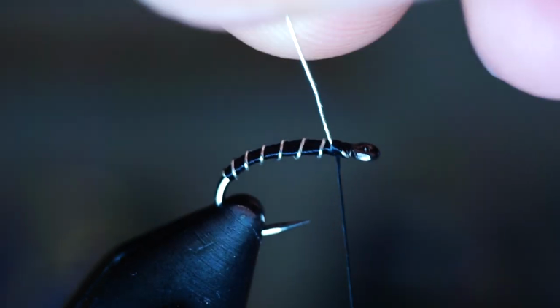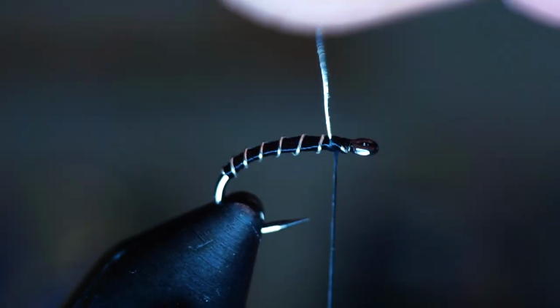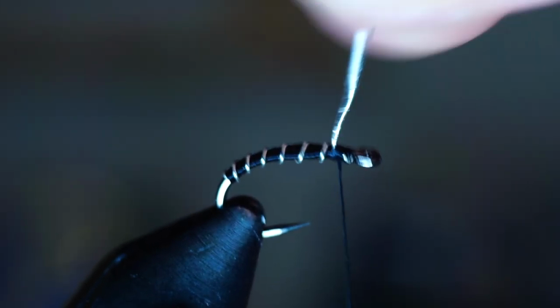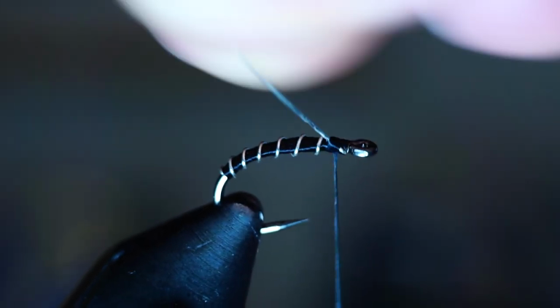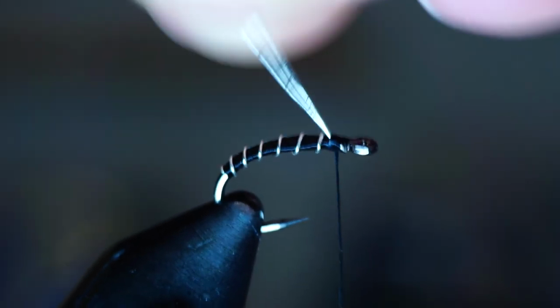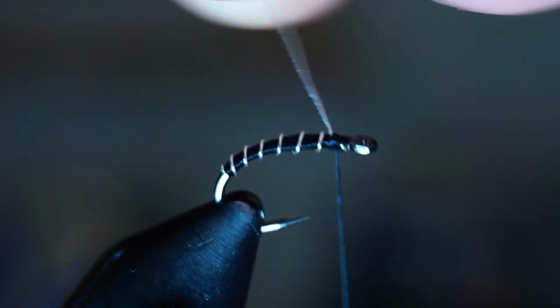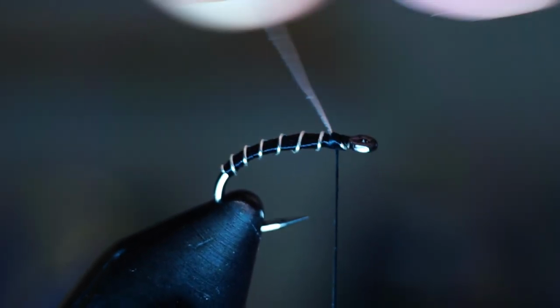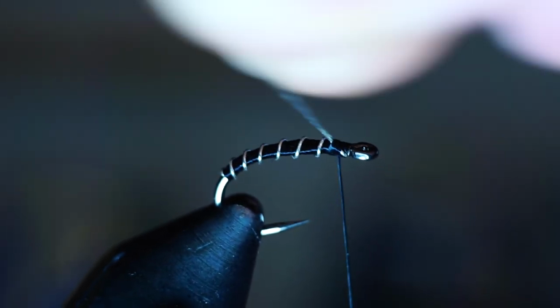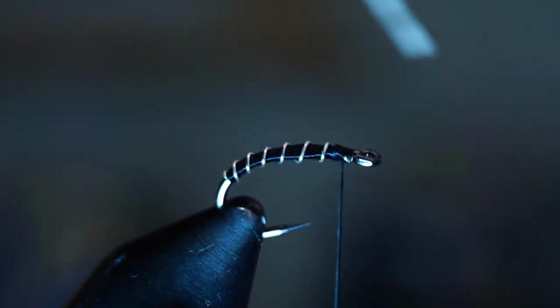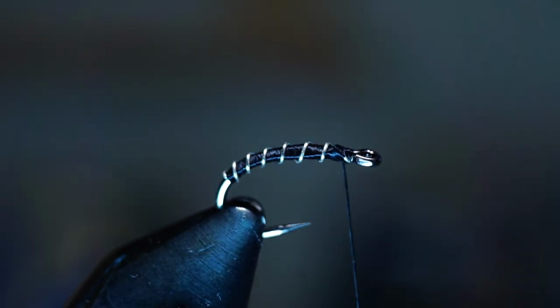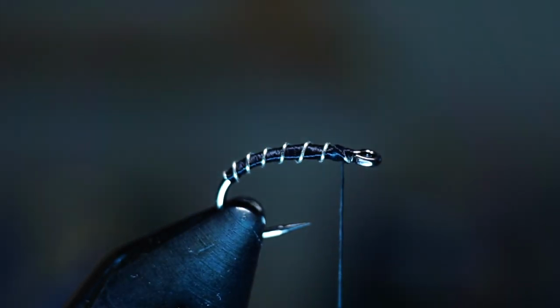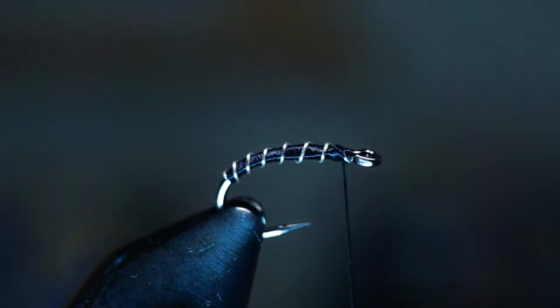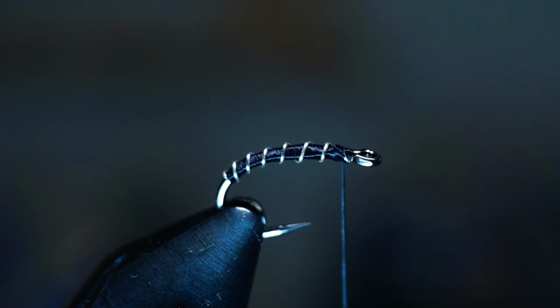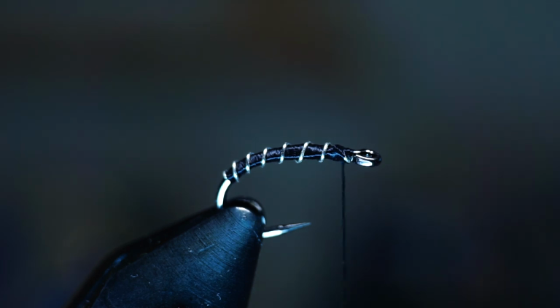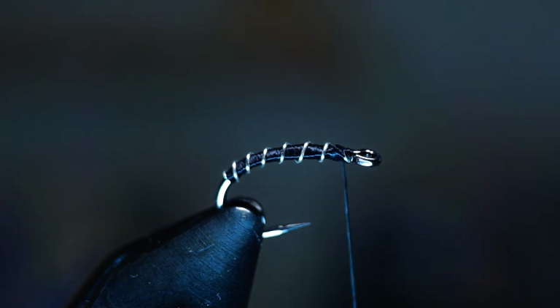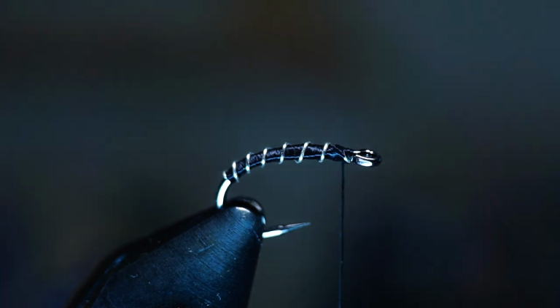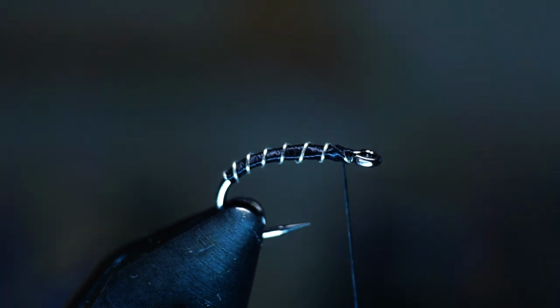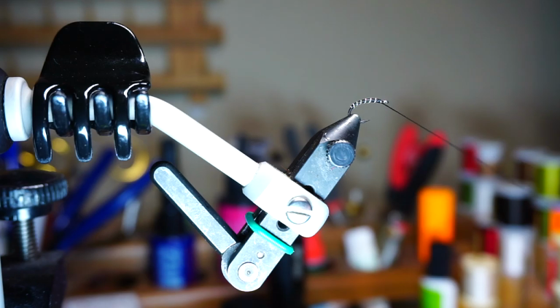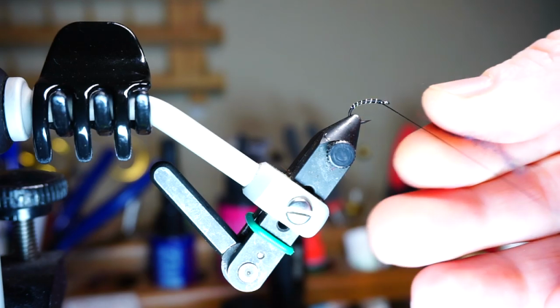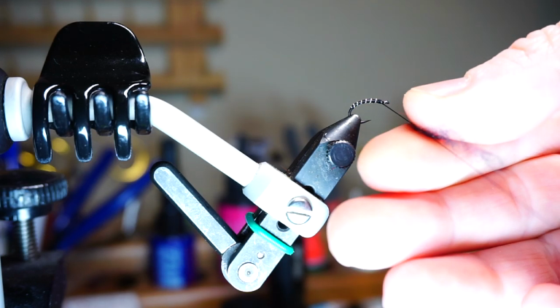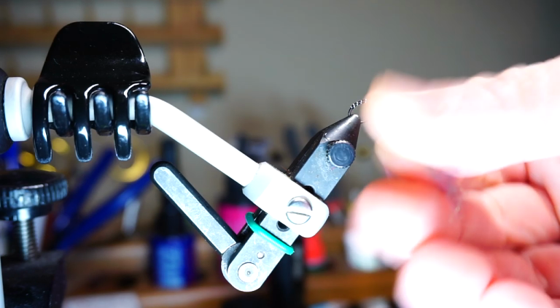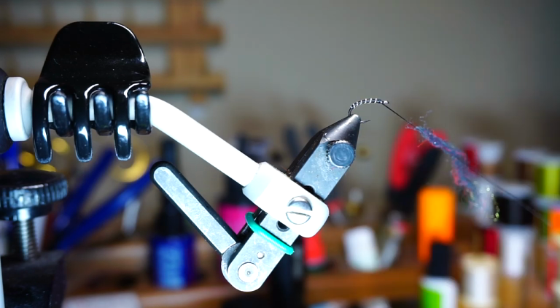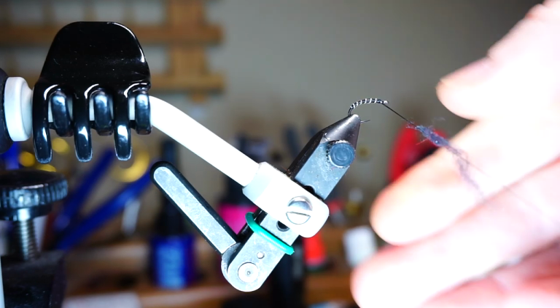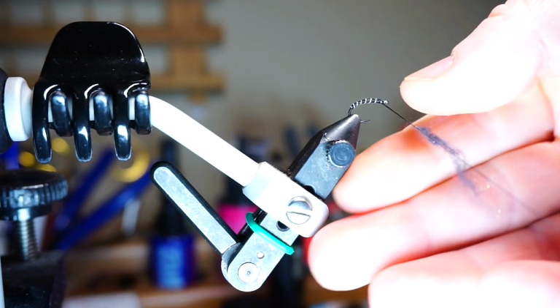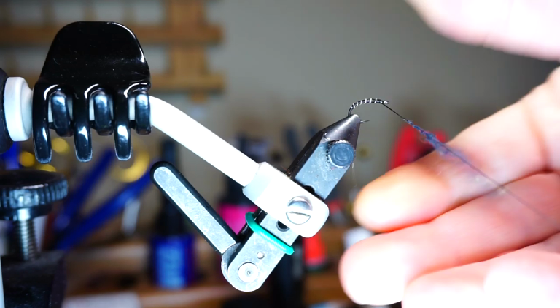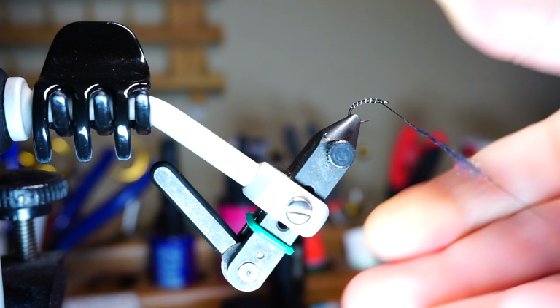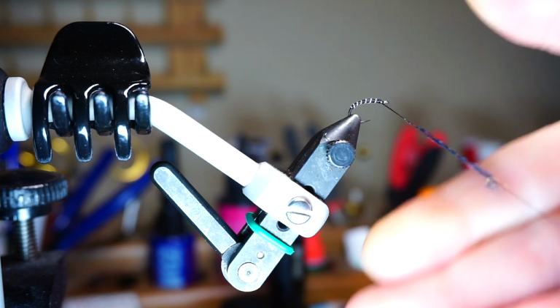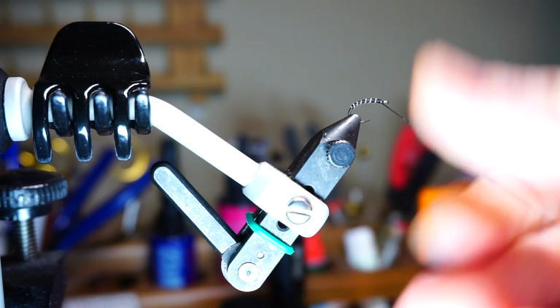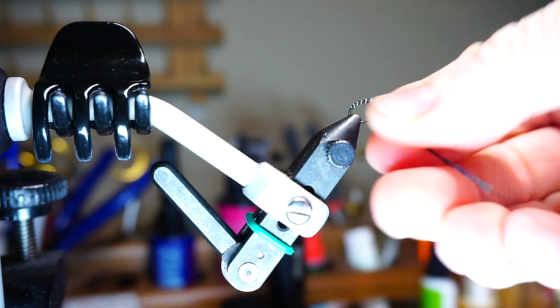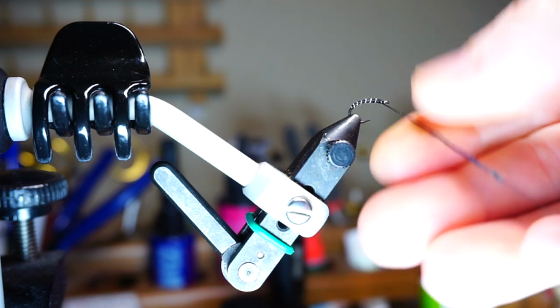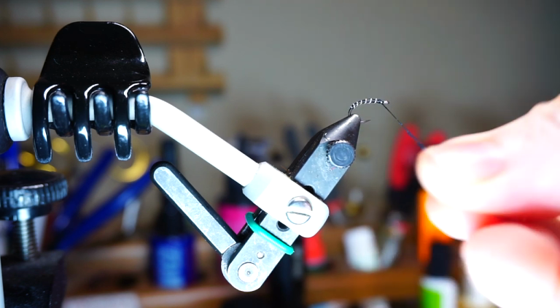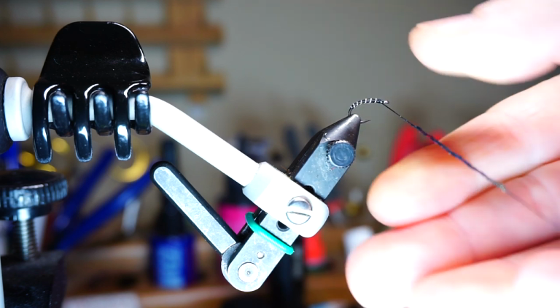To really secure the wire tightly, pull it rearward and wrap over it going the other direction a few times as well, then helicopter the wire off clean. Don't worry that the head looks really messy right now — we'll fix it with the dubbing ball. For a larger fly like this one you can add a fair amount of dubbing, but obviously use much less with a smaller fly.